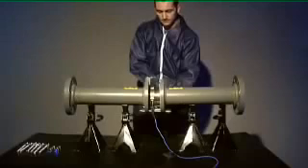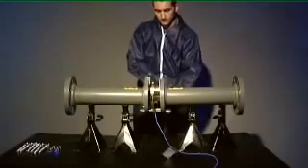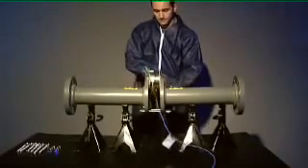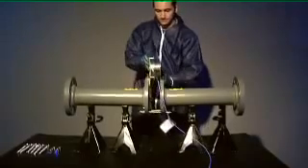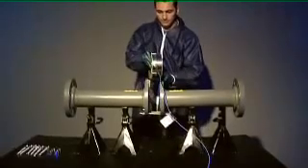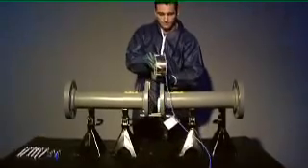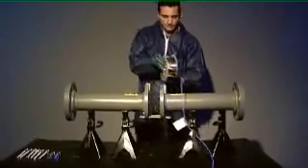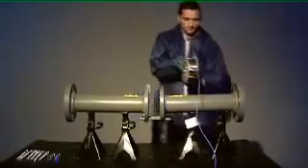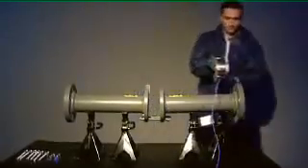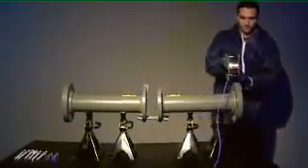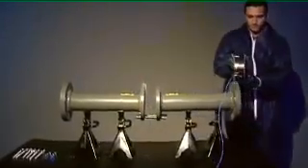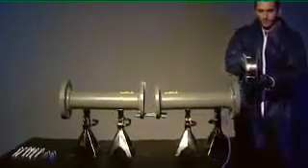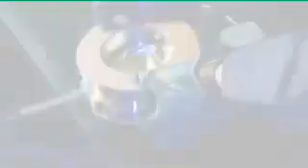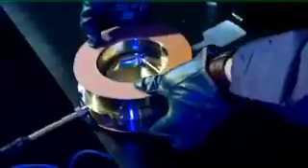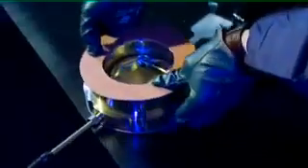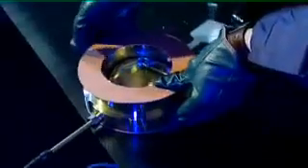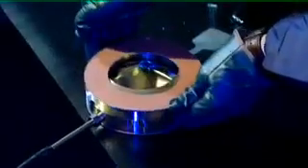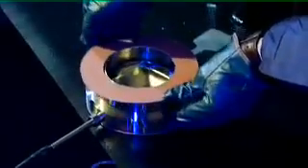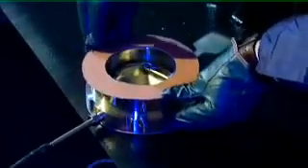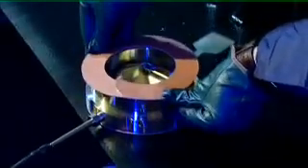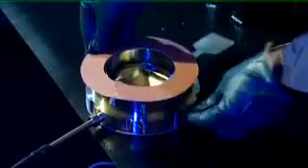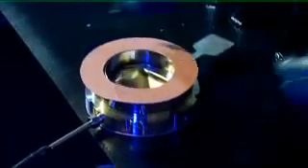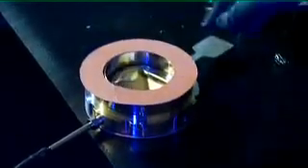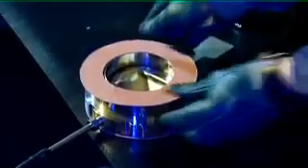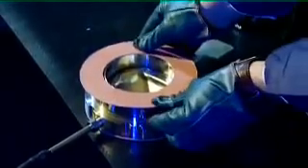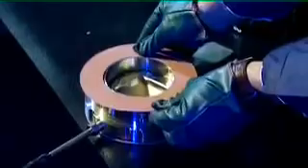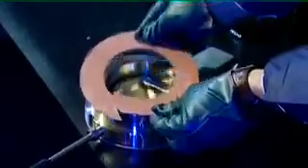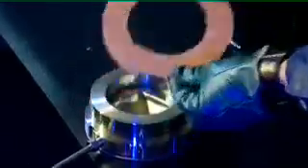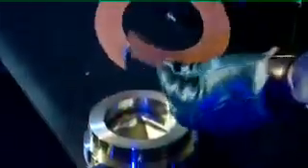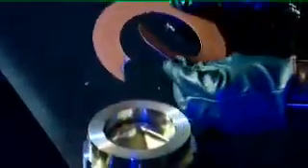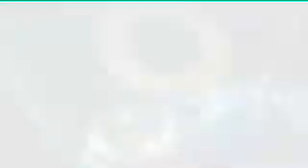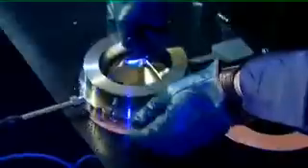It is now time to remove the disc holder and gasket from the flanges. Inspect the gaskets for damage or contamination. Clean or replace them as necessary.